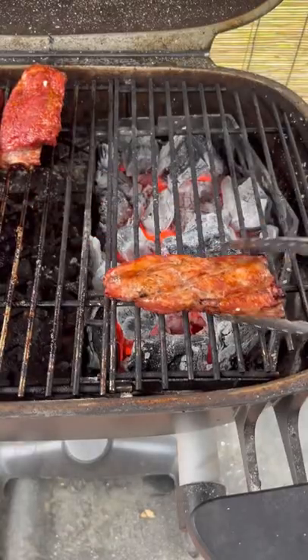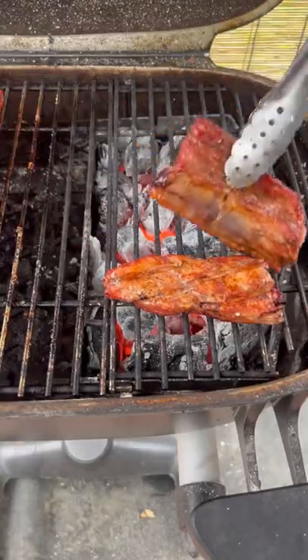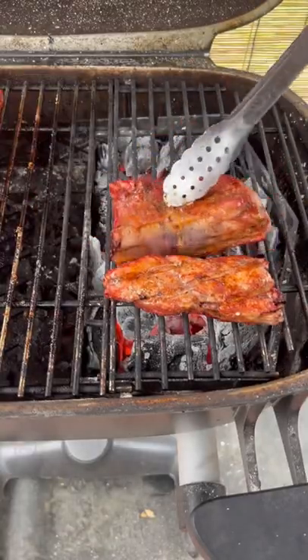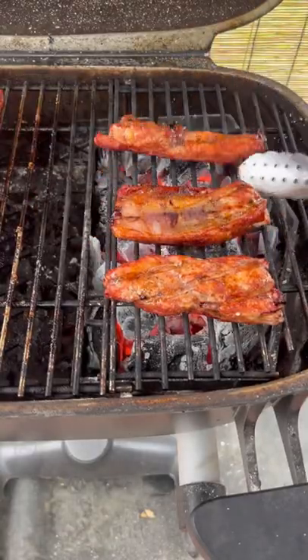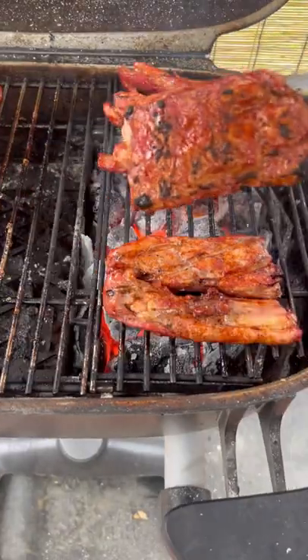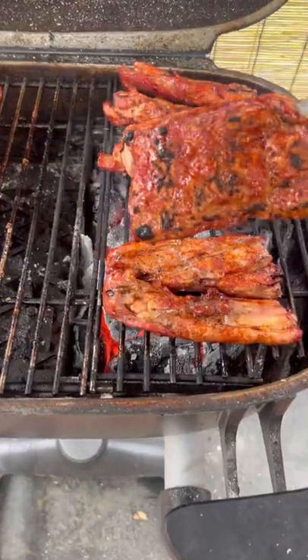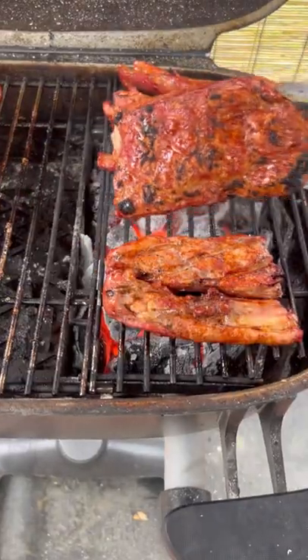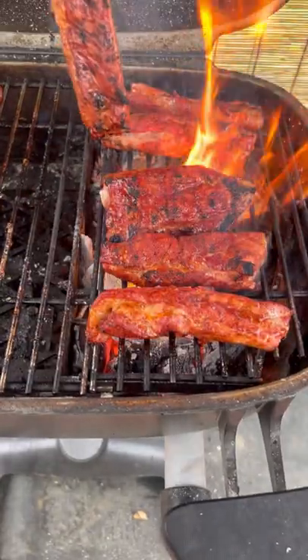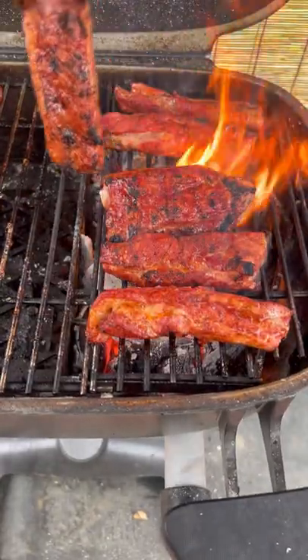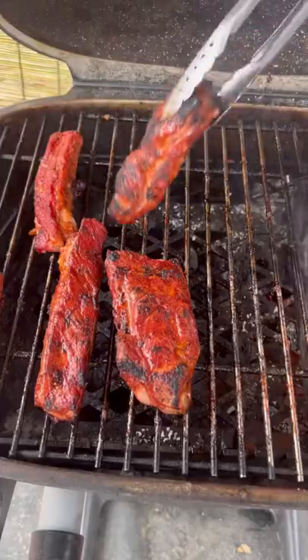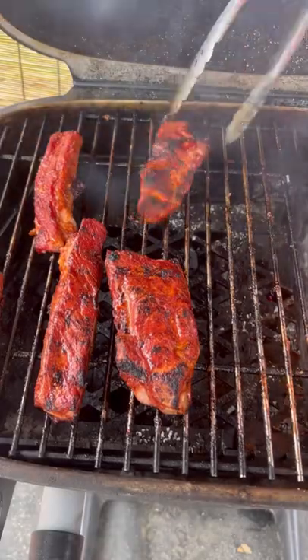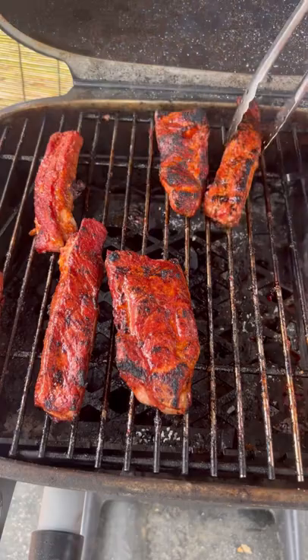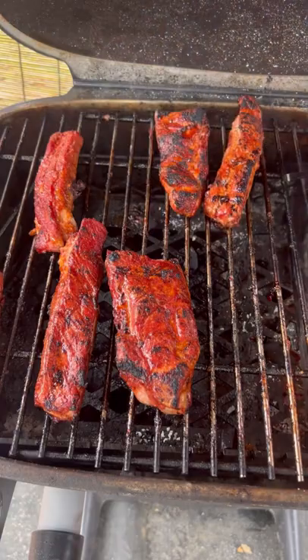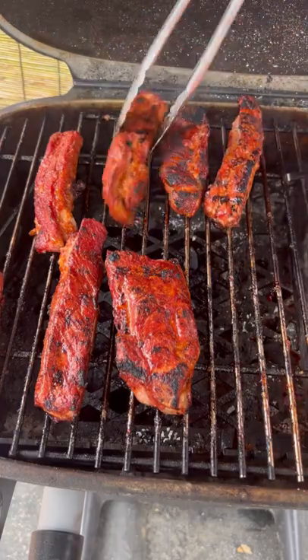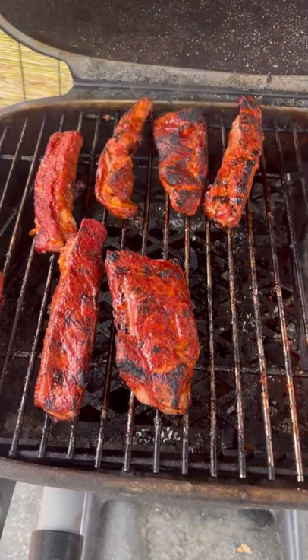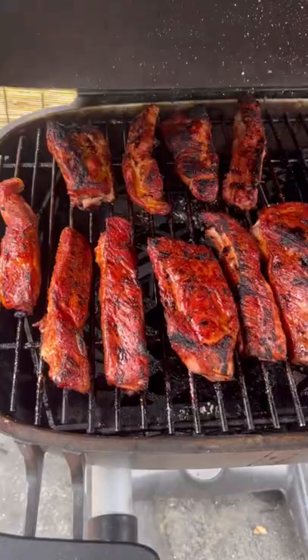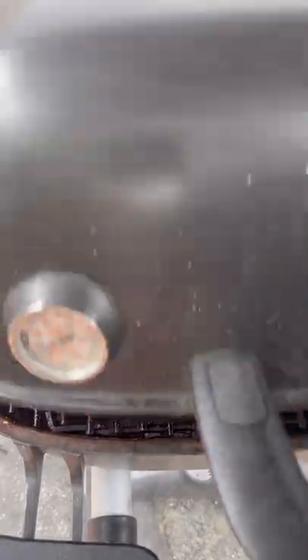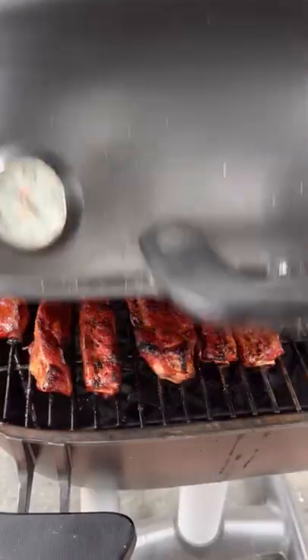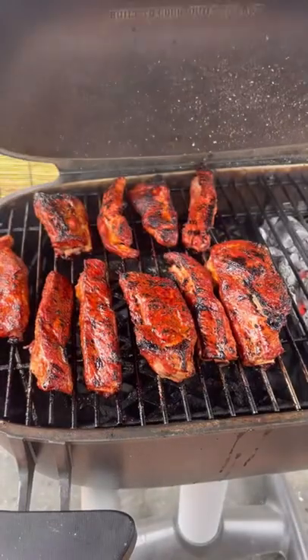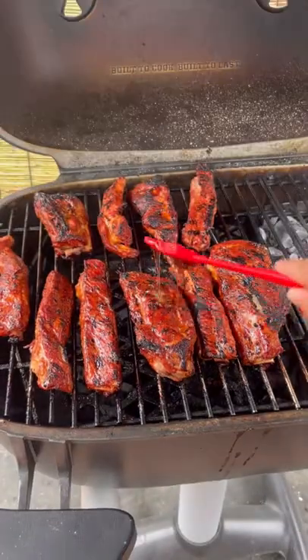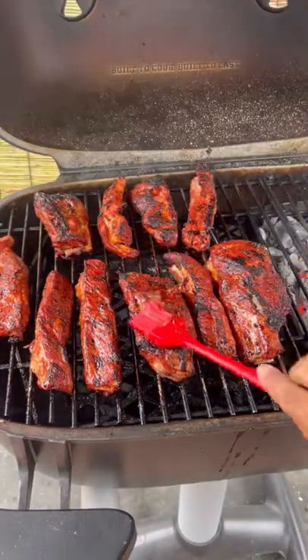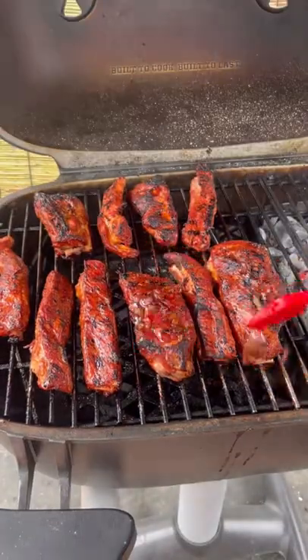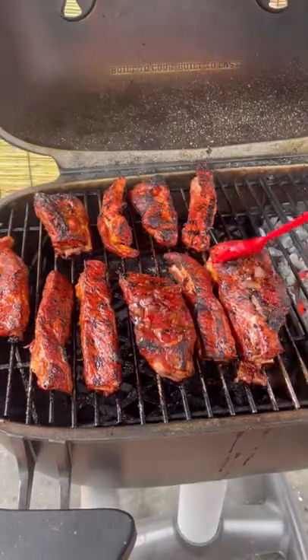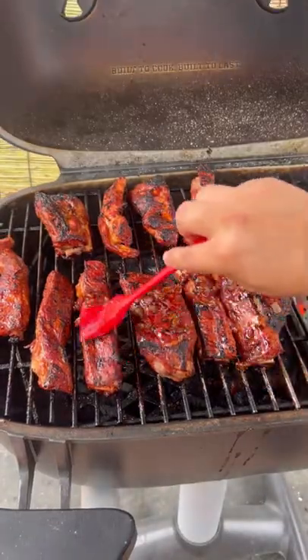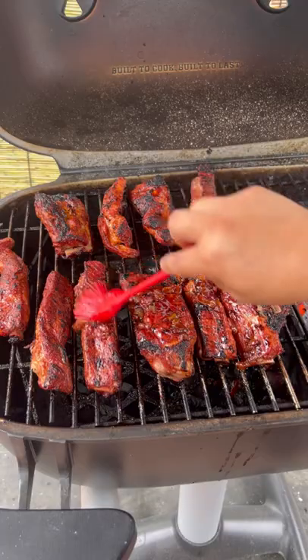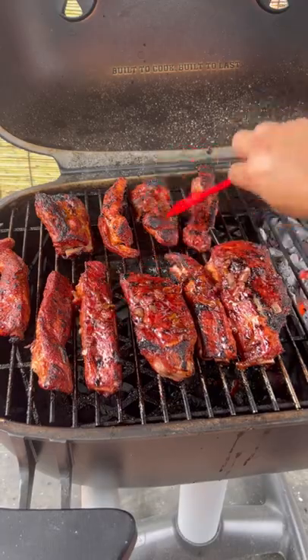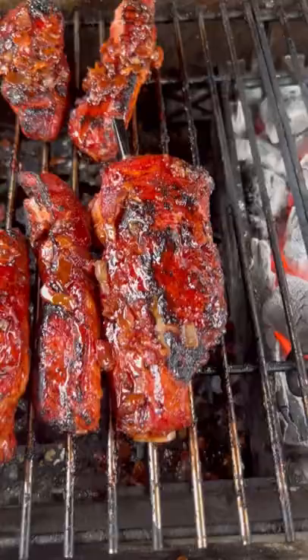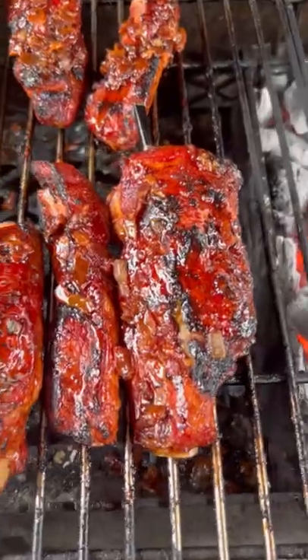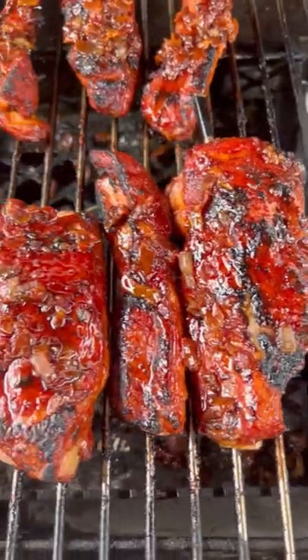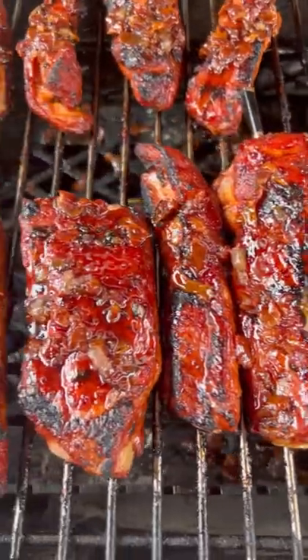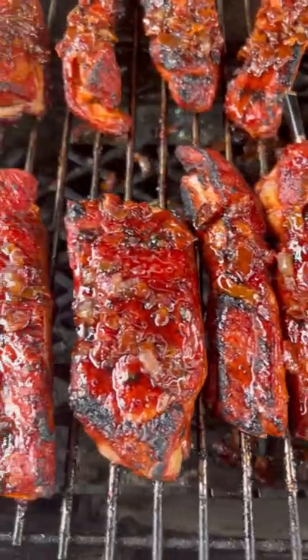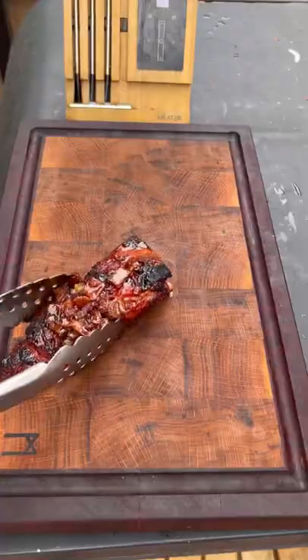Now turn it off. For the ribs, sear them around 30 seconds per side. Place them back opposite of the heat until the internal temperature reaches 195°F, baste them, and let them hang out until 203°F.